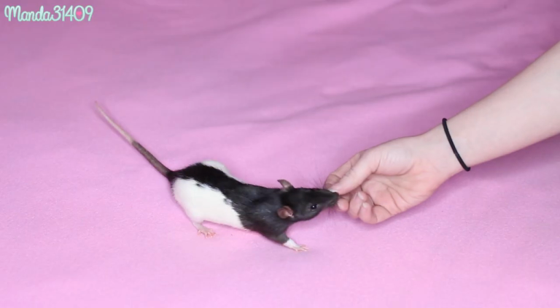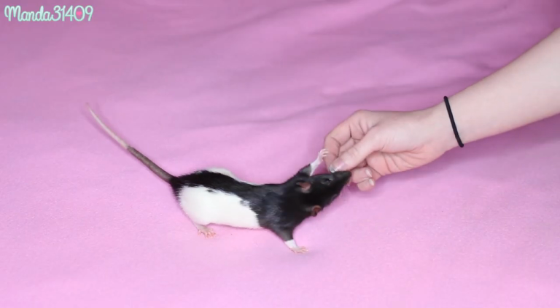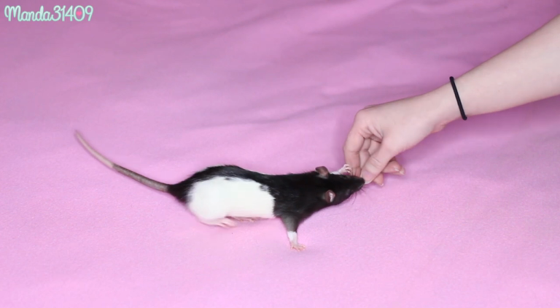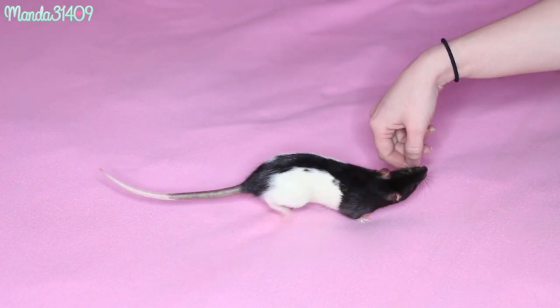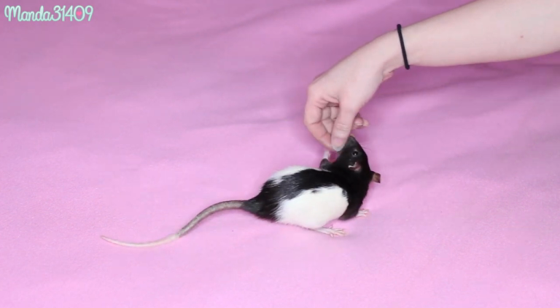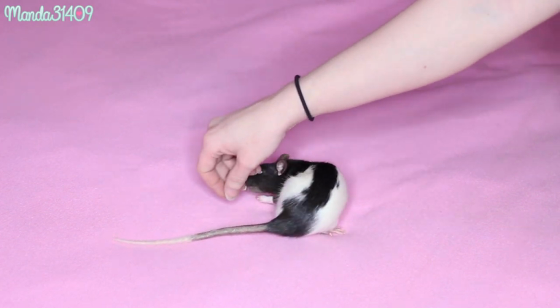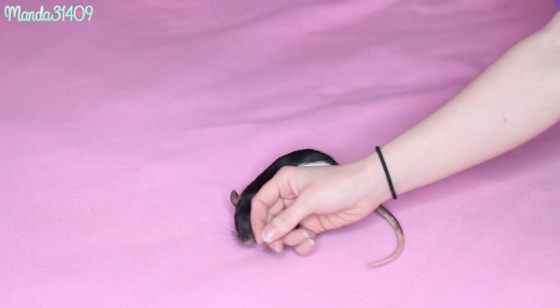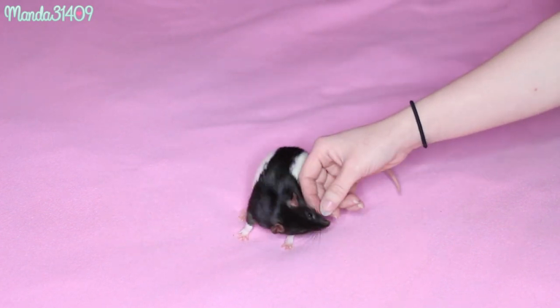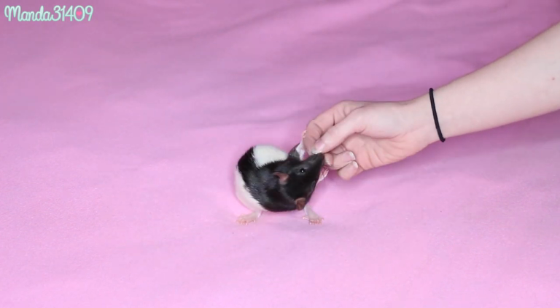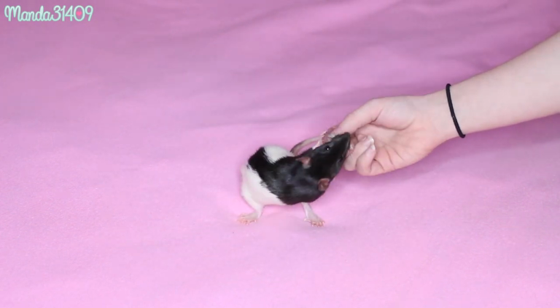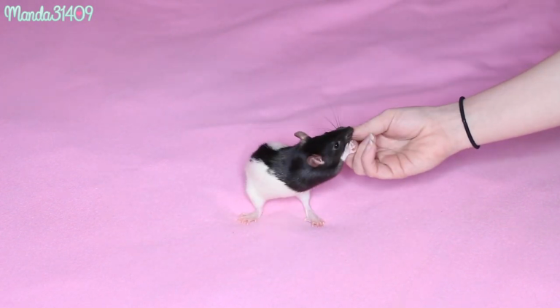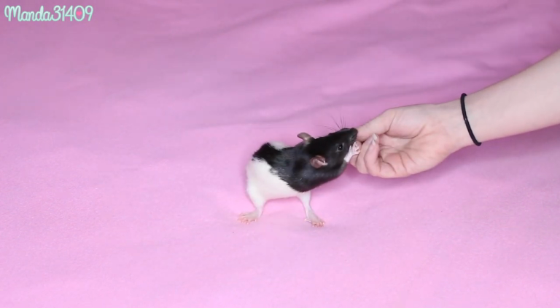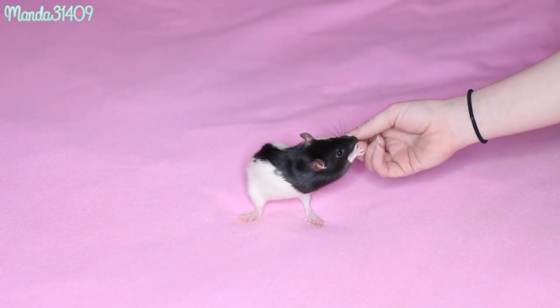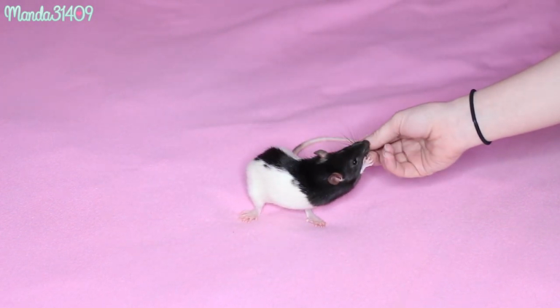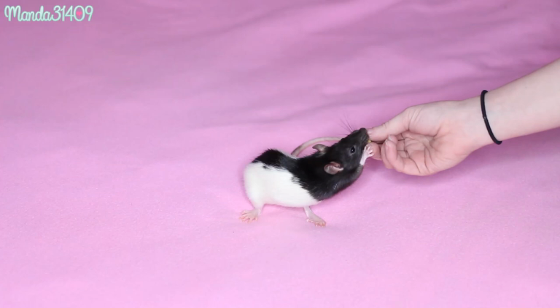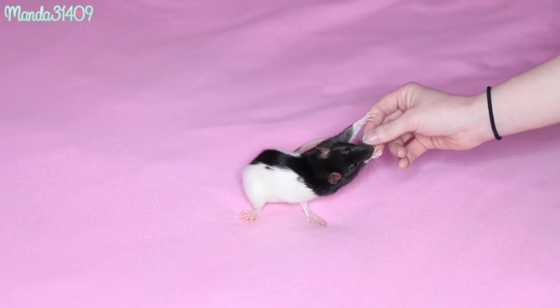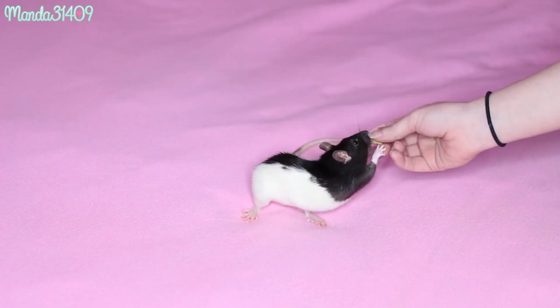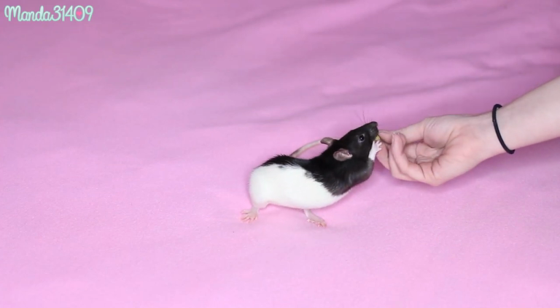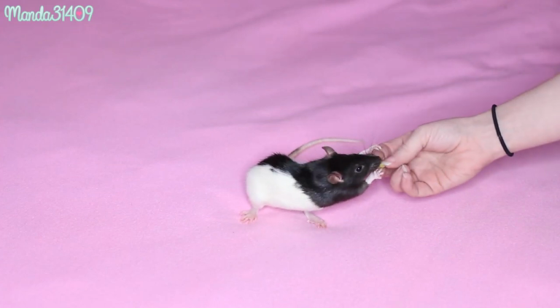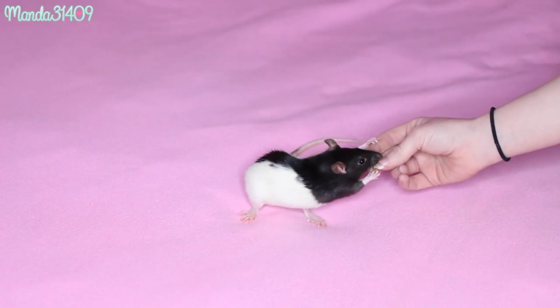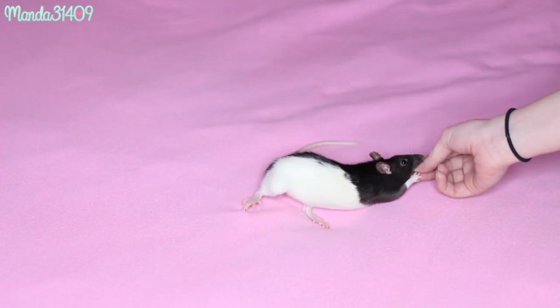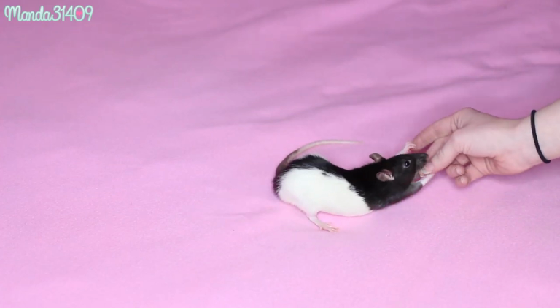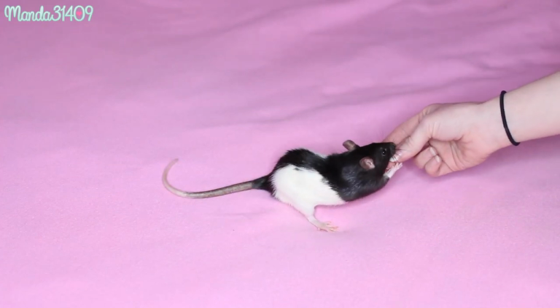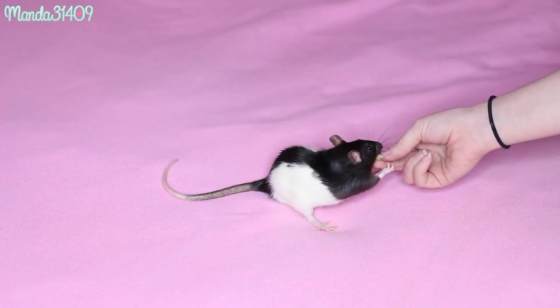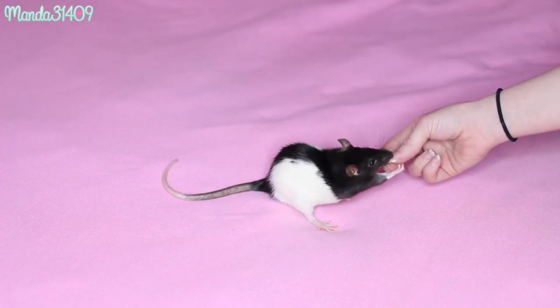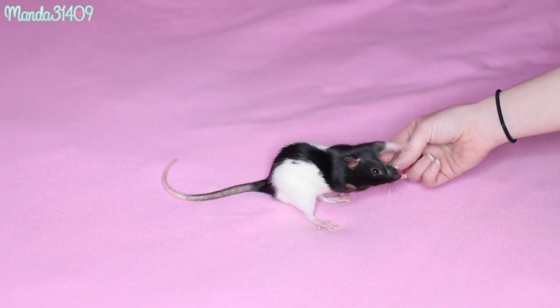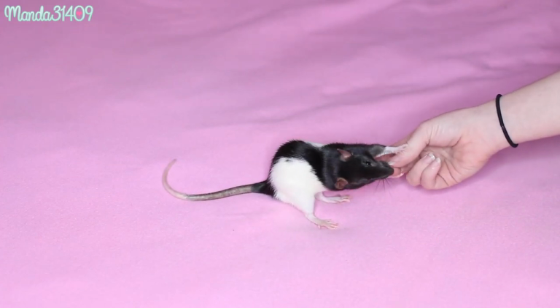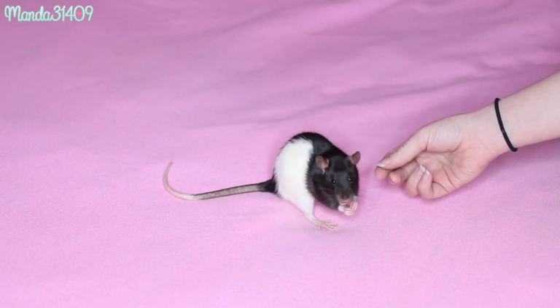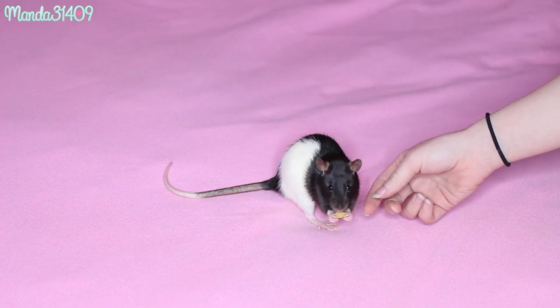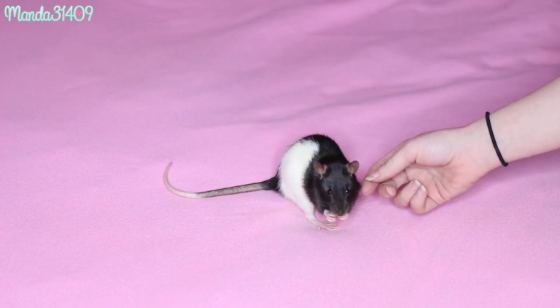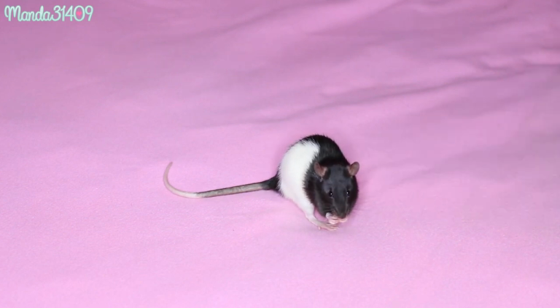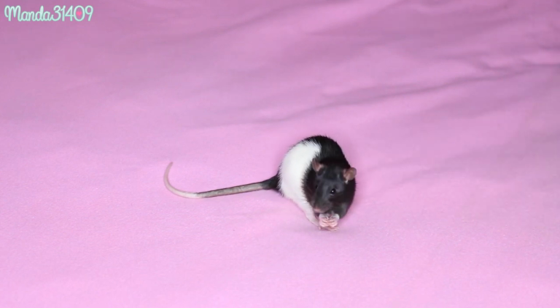Hey dolls! Today we are going to work on a little rat training video. I'm going to teach you guys how you can teach your rat basic tricks such as rolling over, spinning, walking on hind legs, and jumping into your hand.